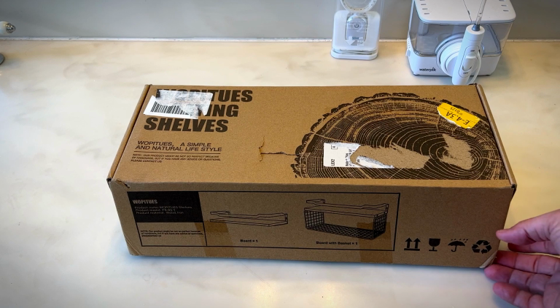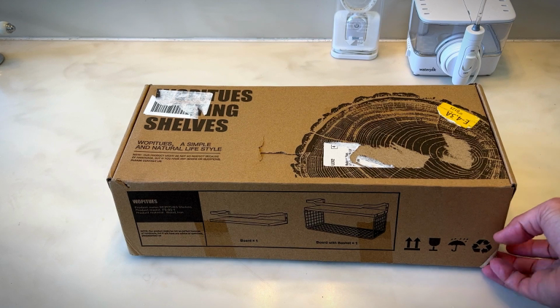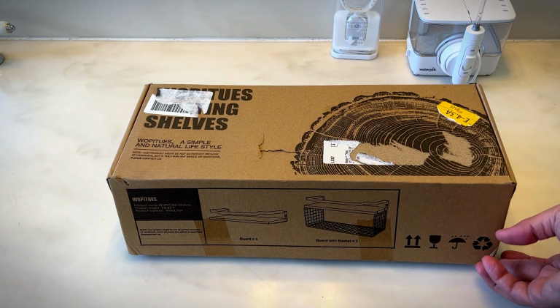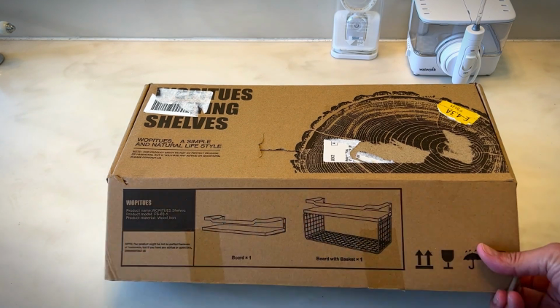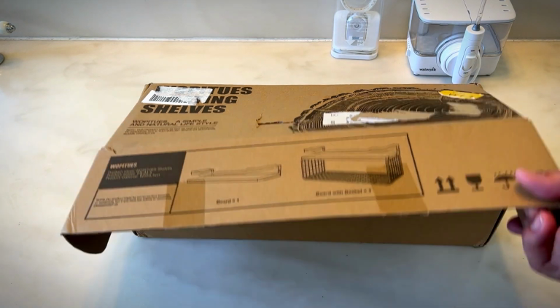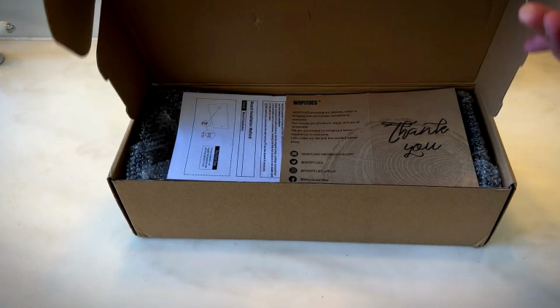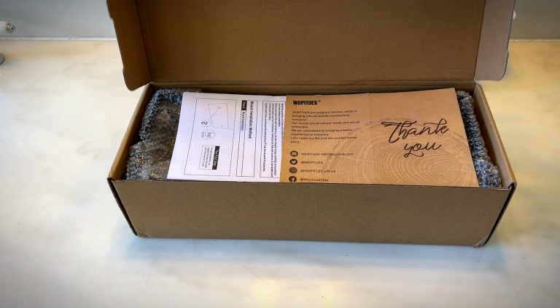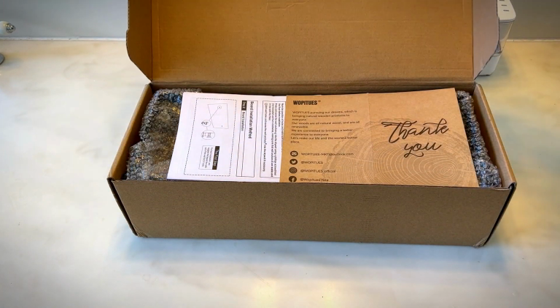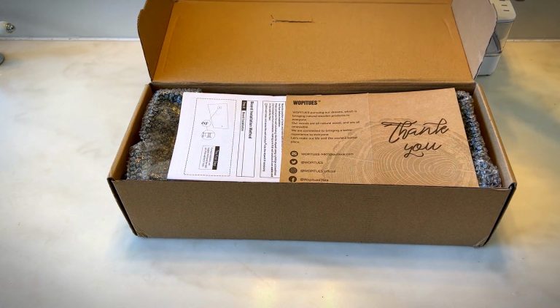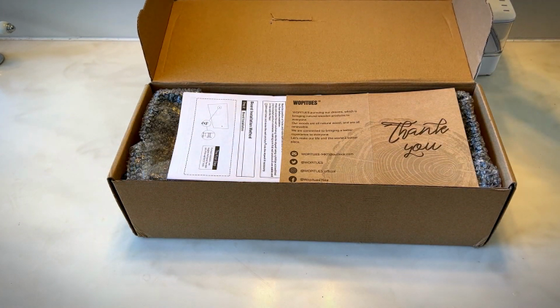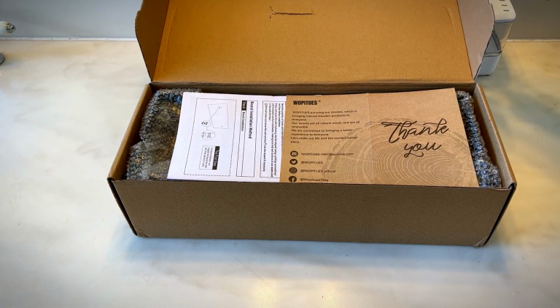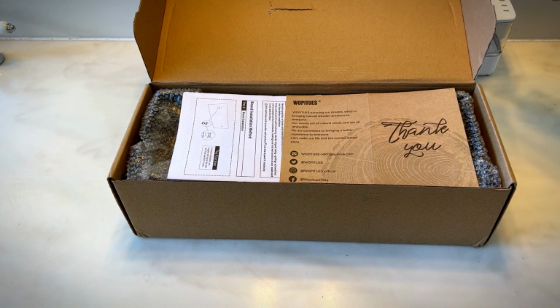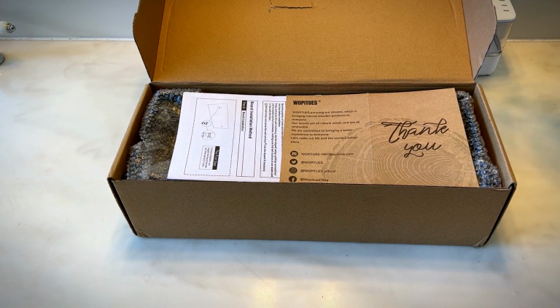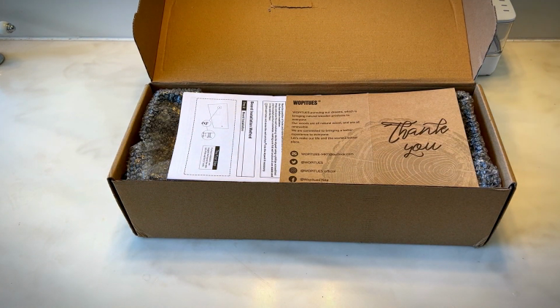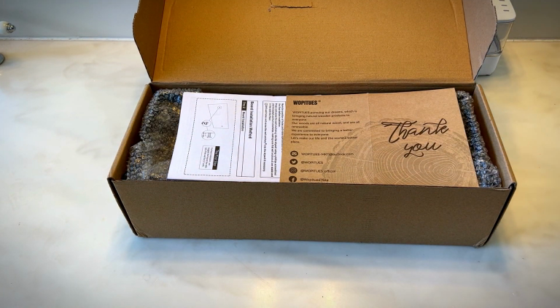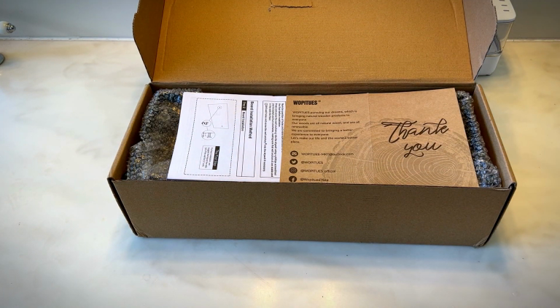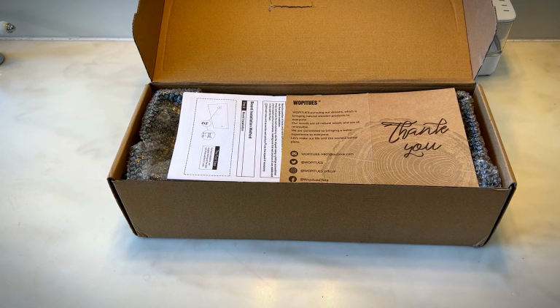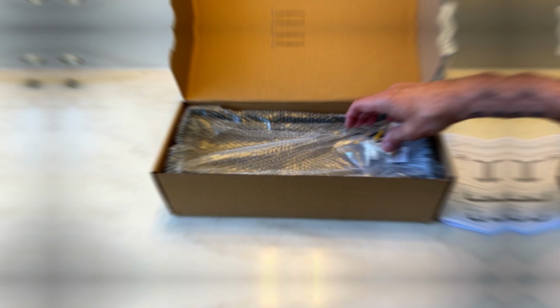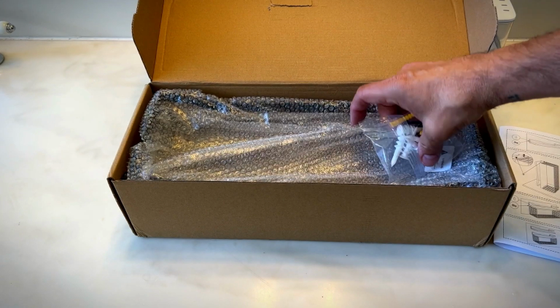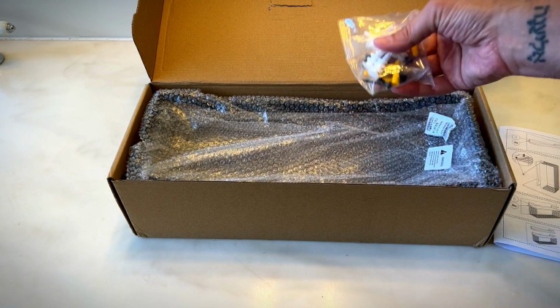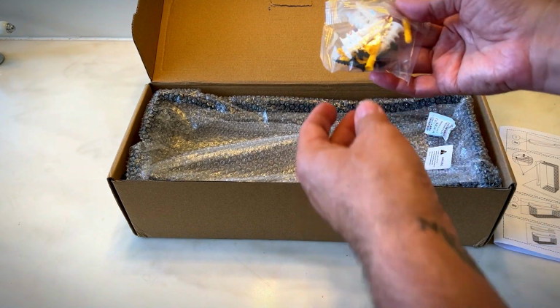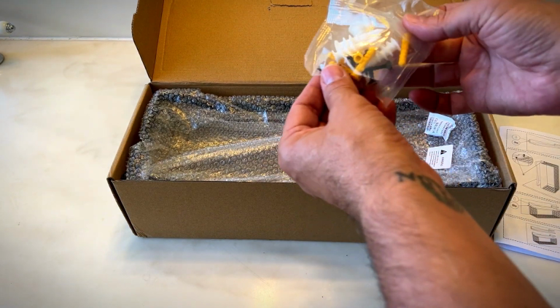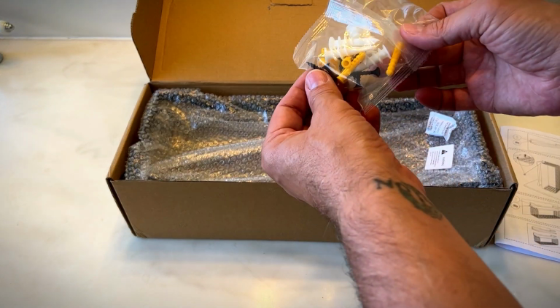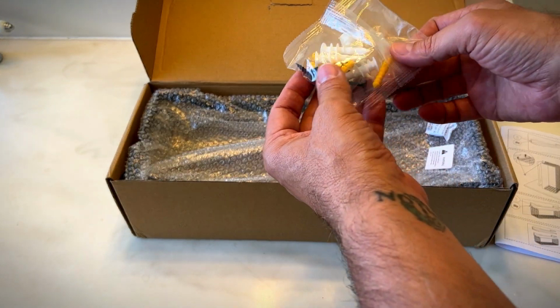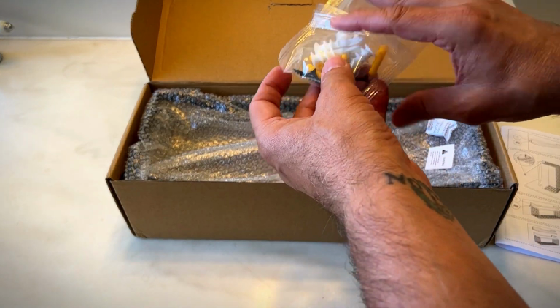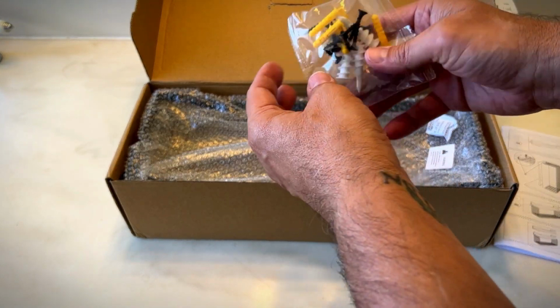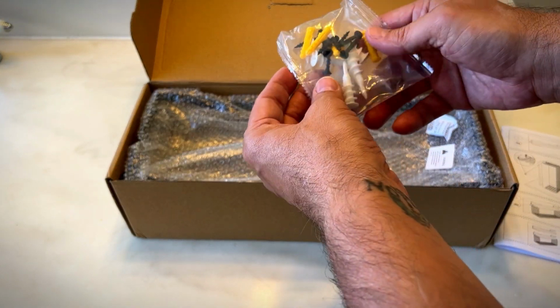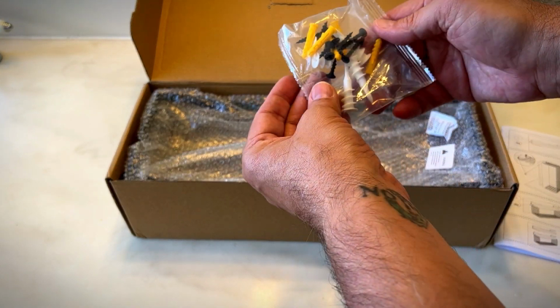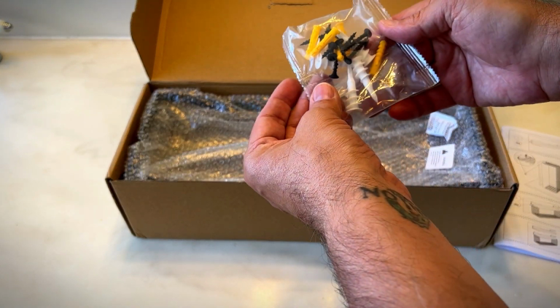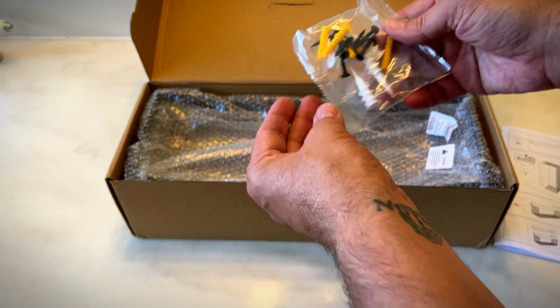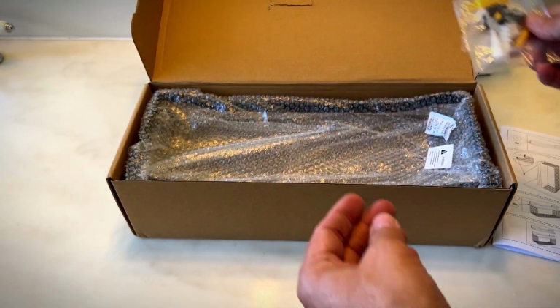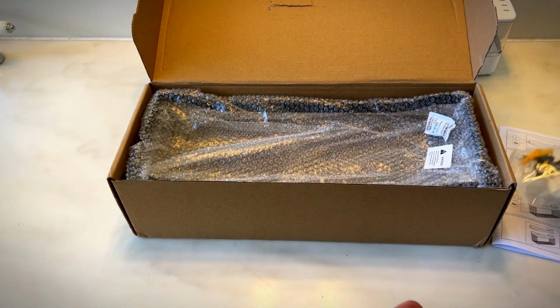Hey, it's Rob. Check it out. I got the Wapatoos floating shelves with wire storage basket and the screws and wall anchors for them.